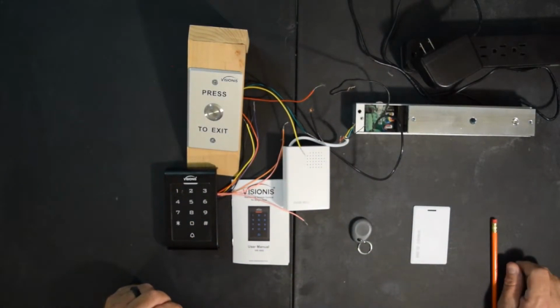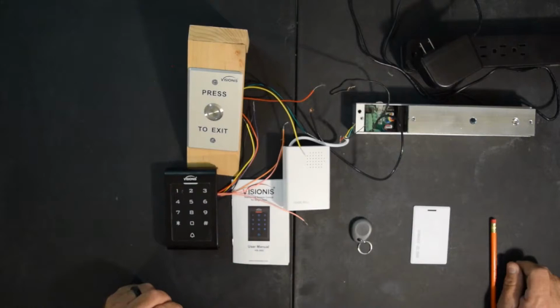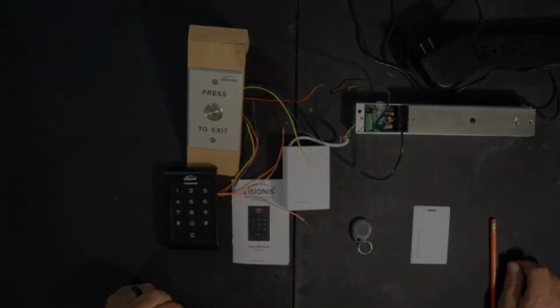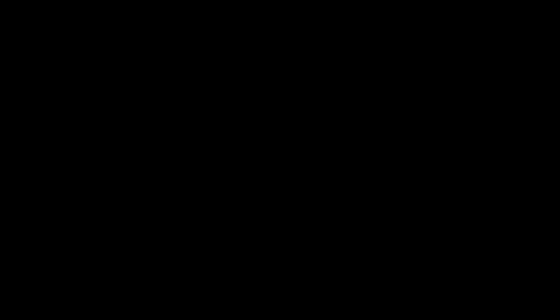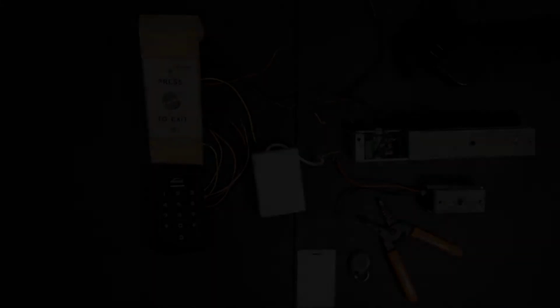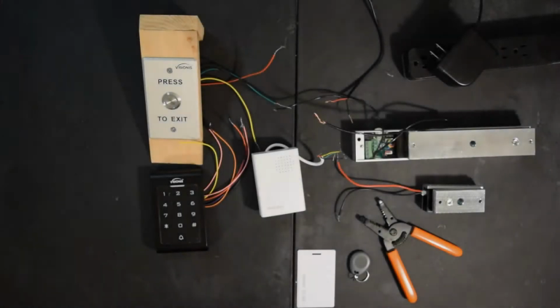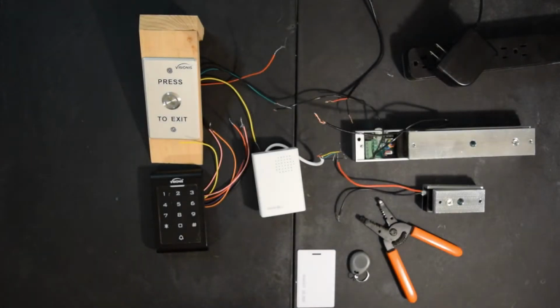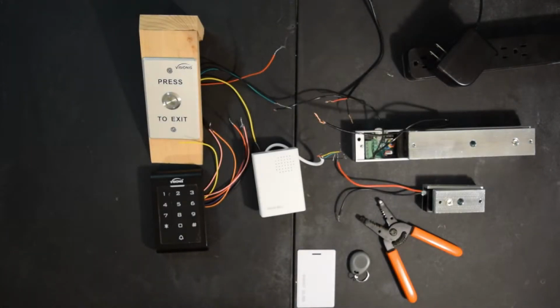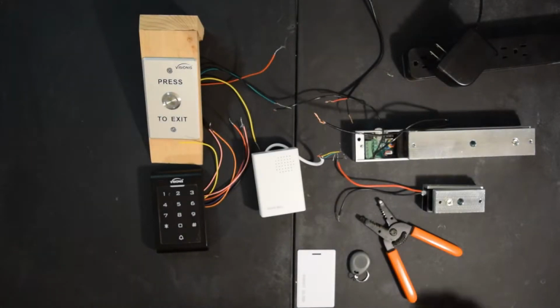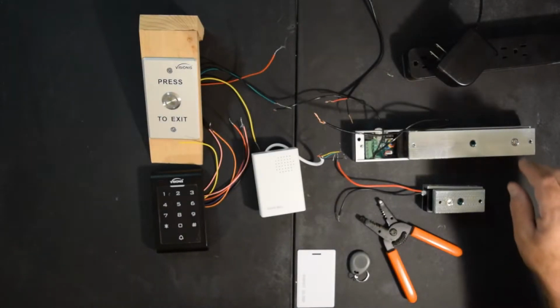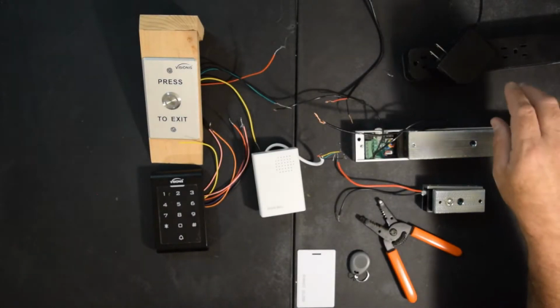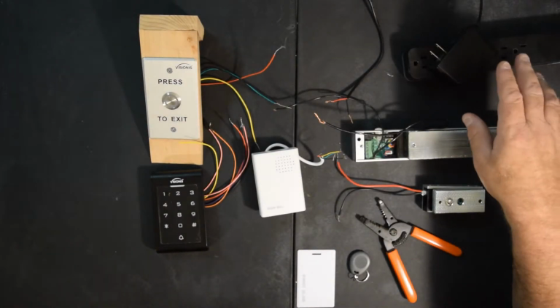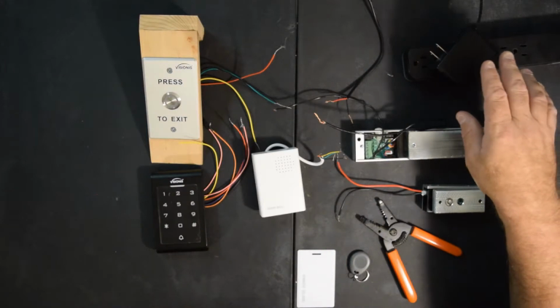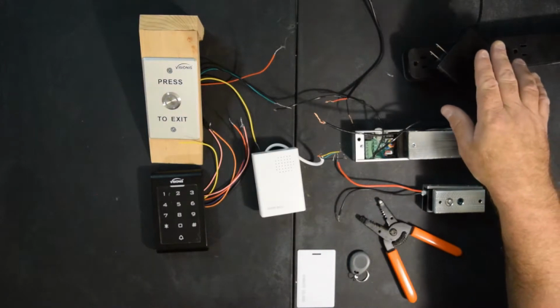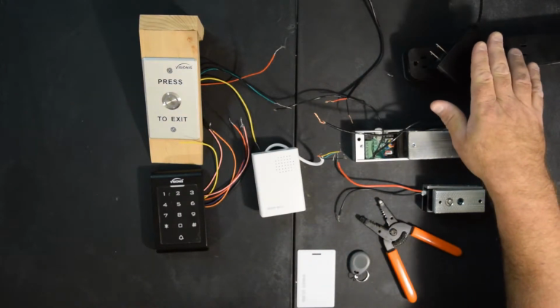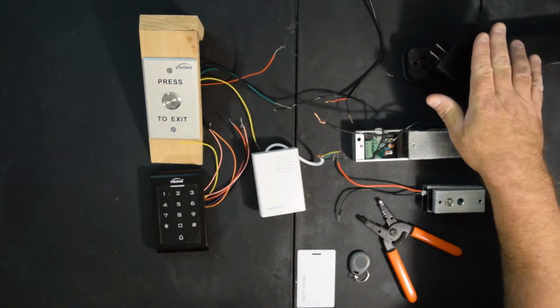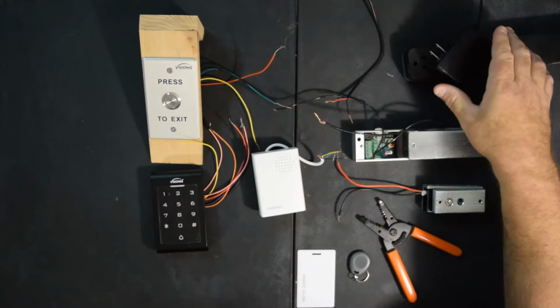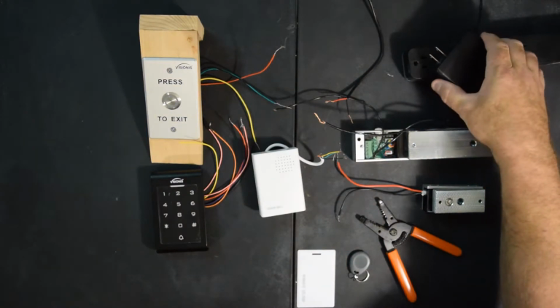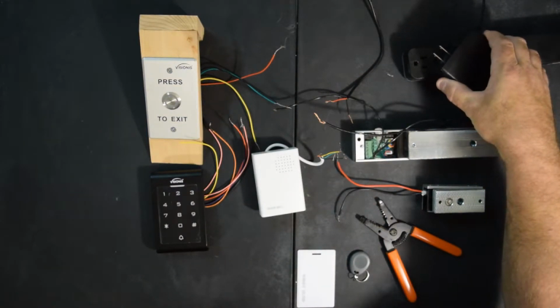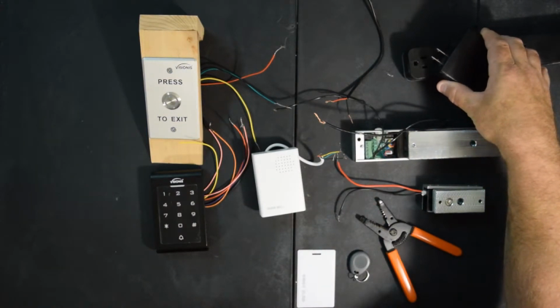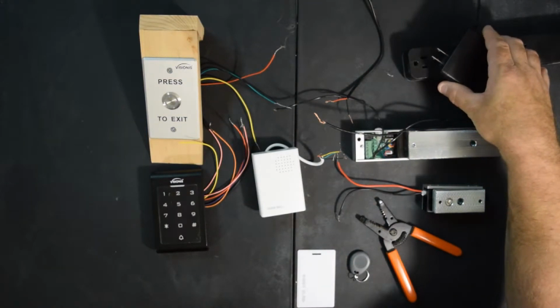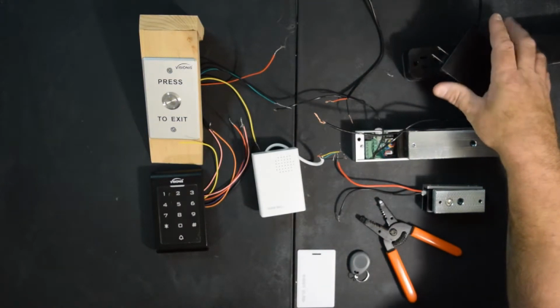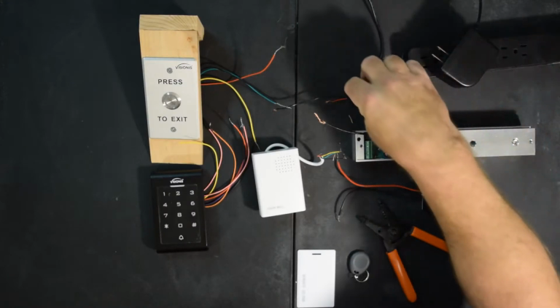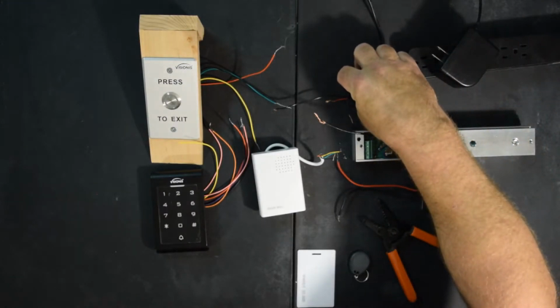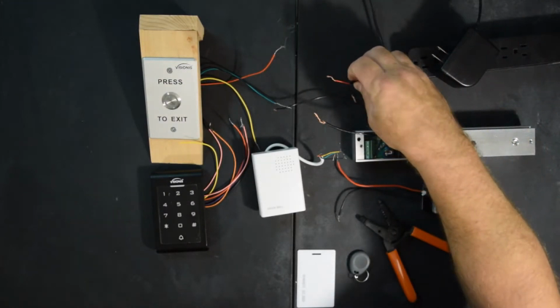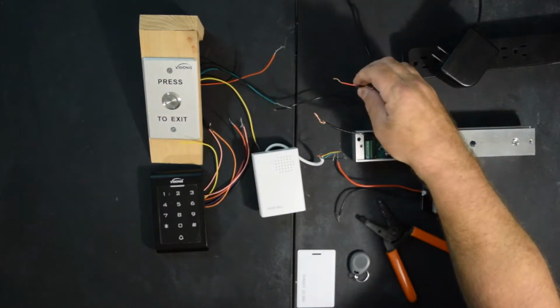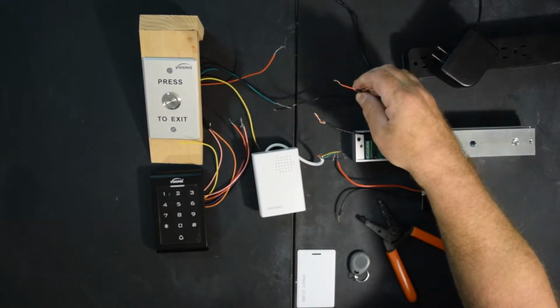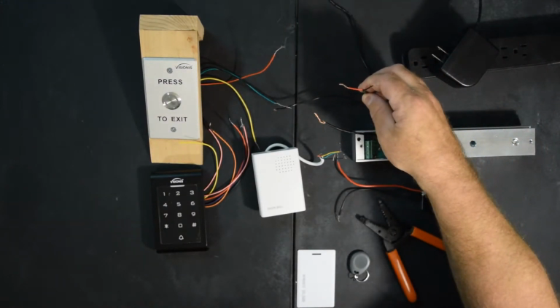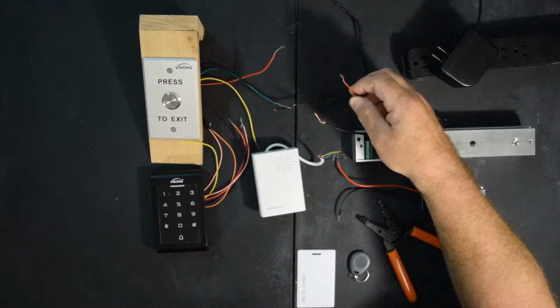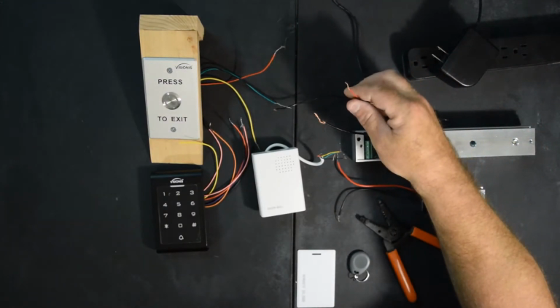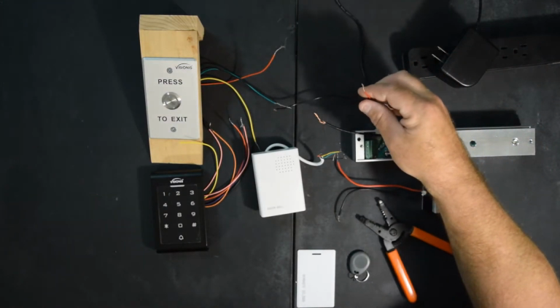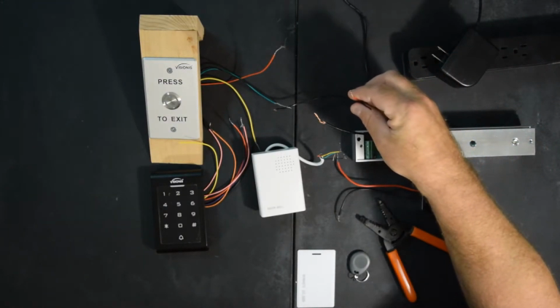So now we're ready to start wiring. Before we start wiring things up, you always want to make sure your power supply is unplugged. This way when you're hooking up, you don't arc anything and possibly fry anything.